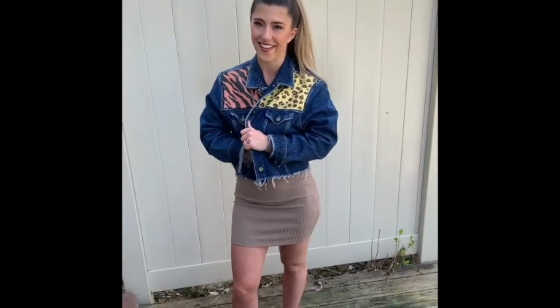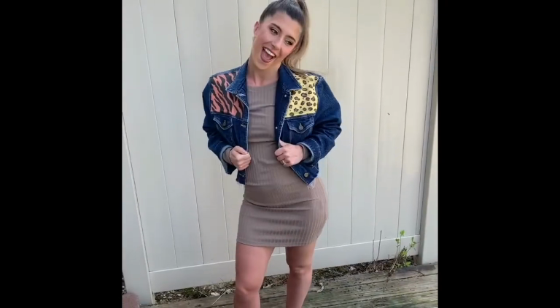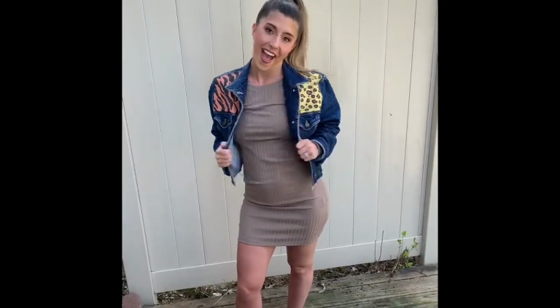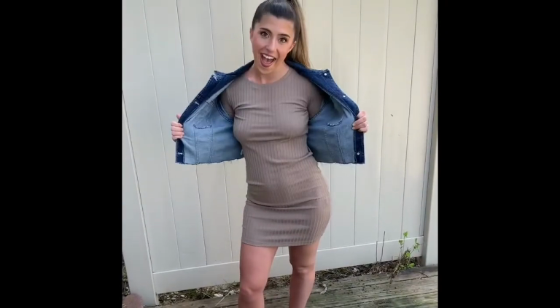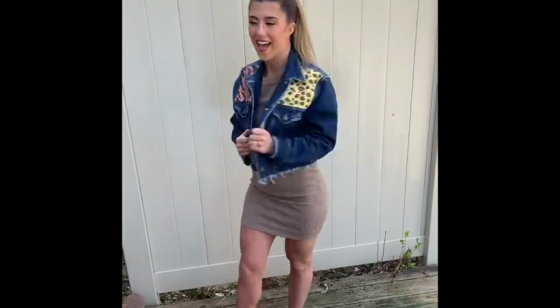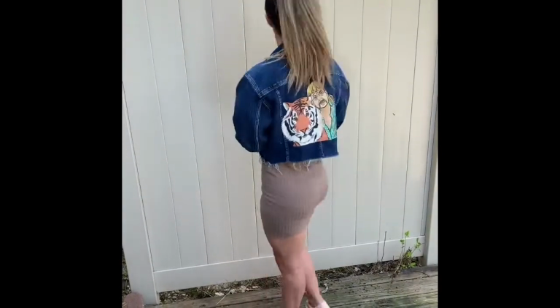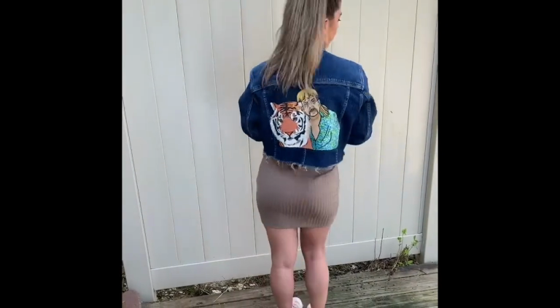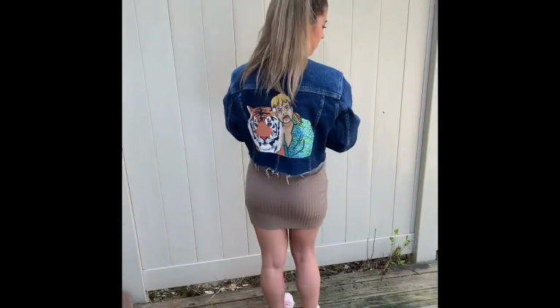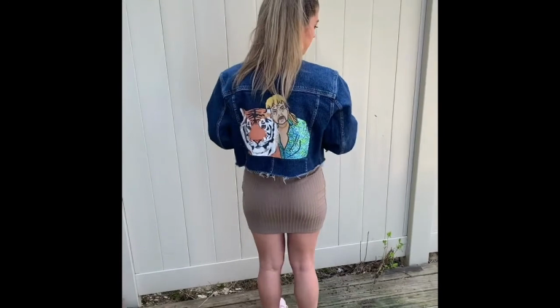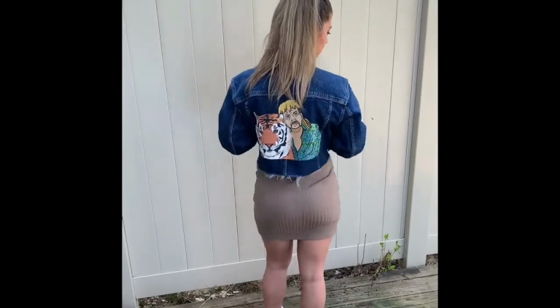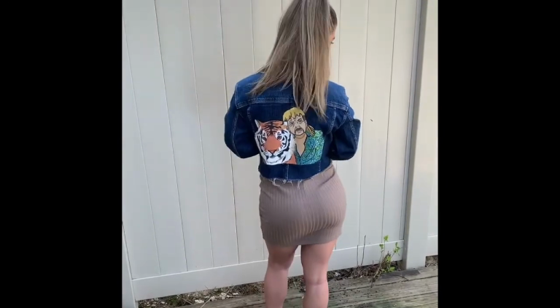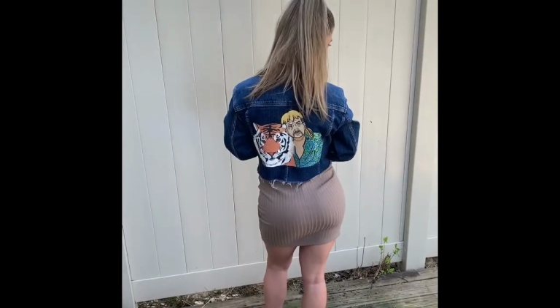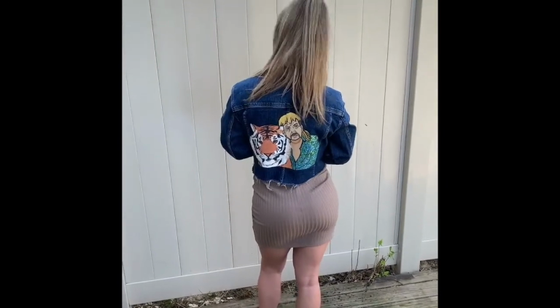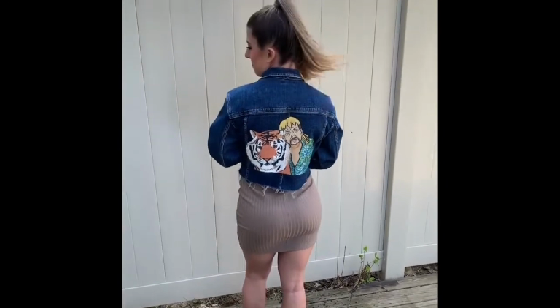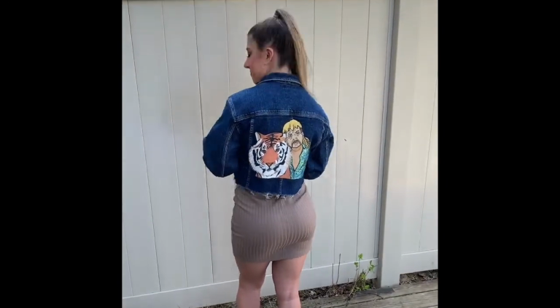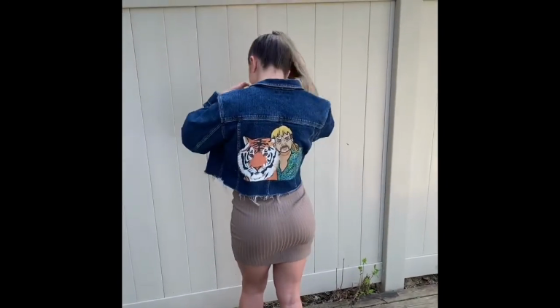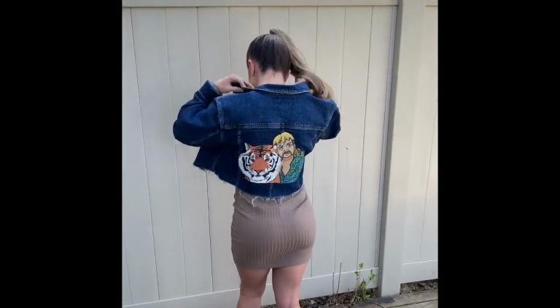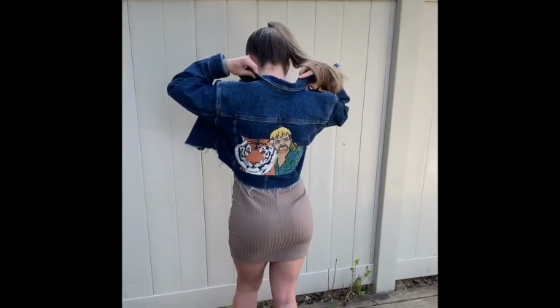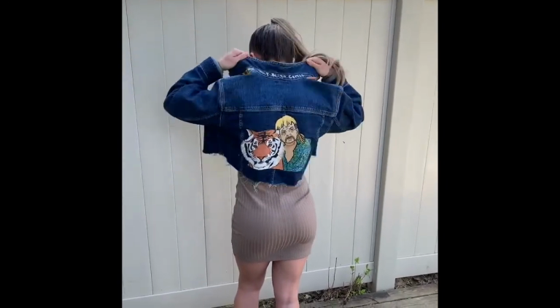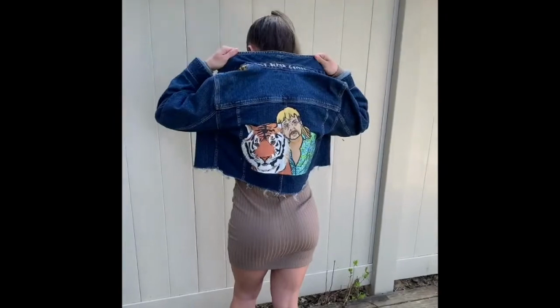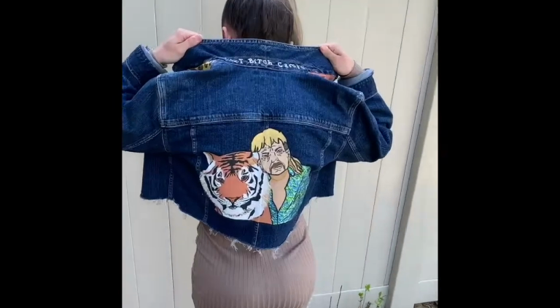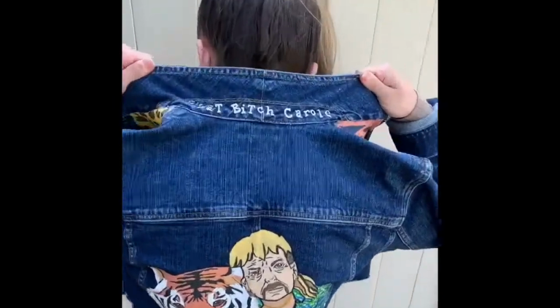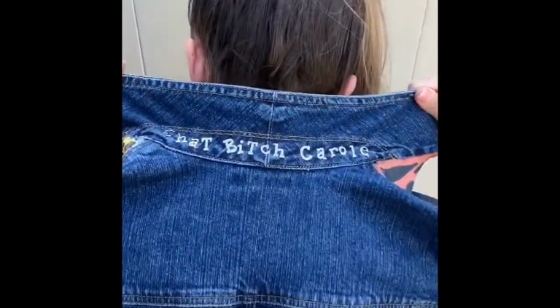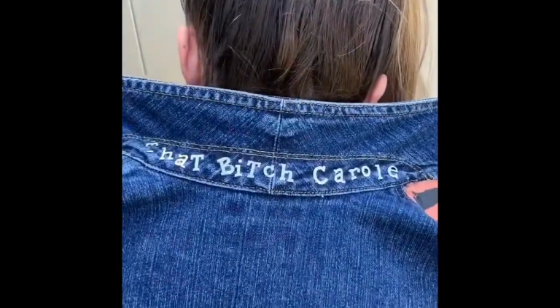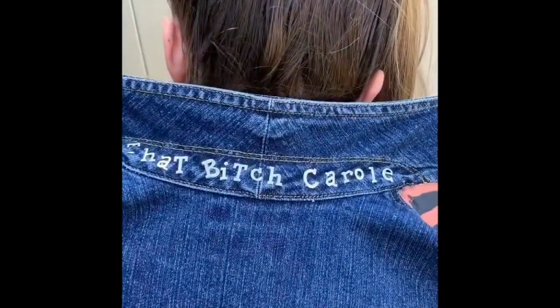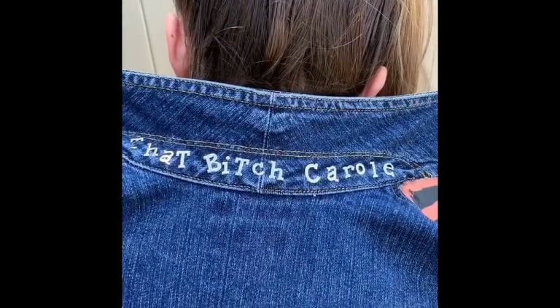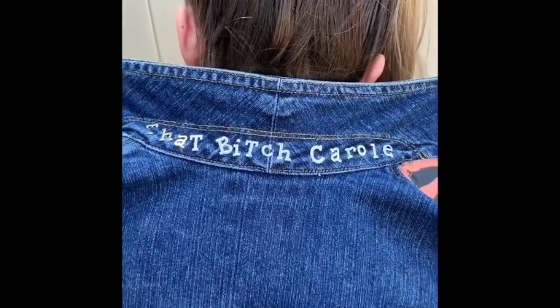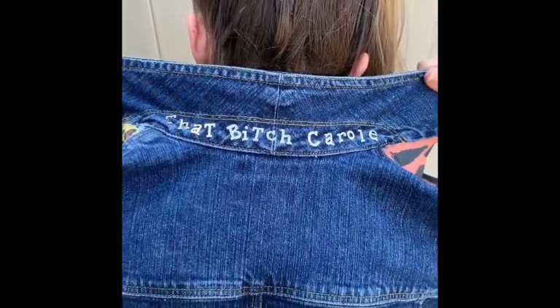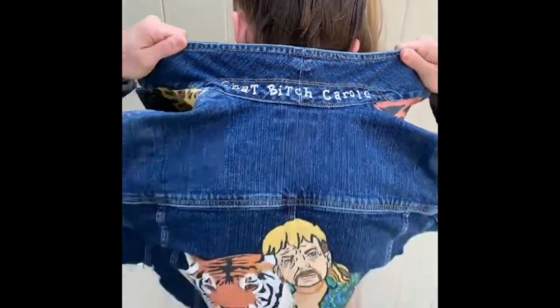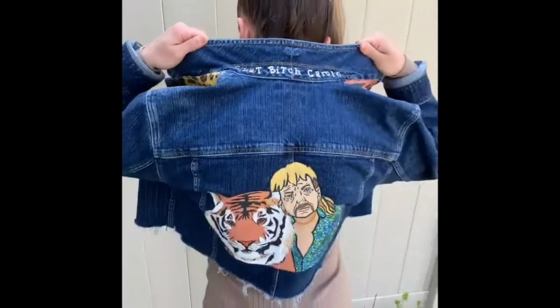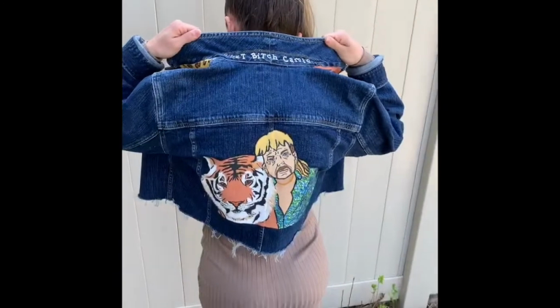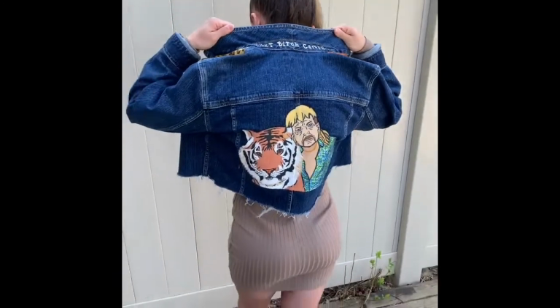This is the final look — this is how the jacket turned out. I think it ended up being actually pretty cute. The last thing I did was add this little touch — maybe it wasn't necessary but I think it's pretty darn funny, and you can only see it when the collar is popped.